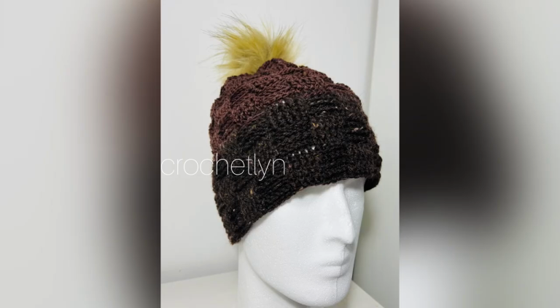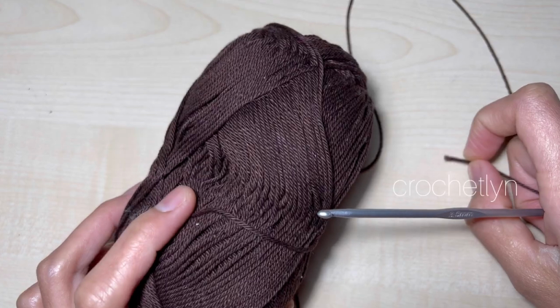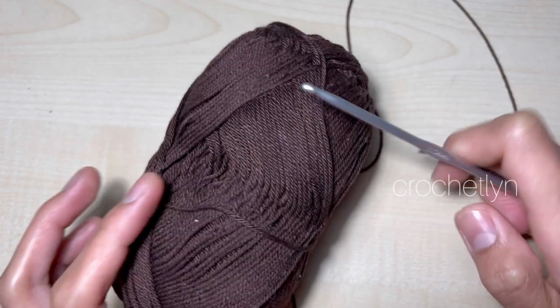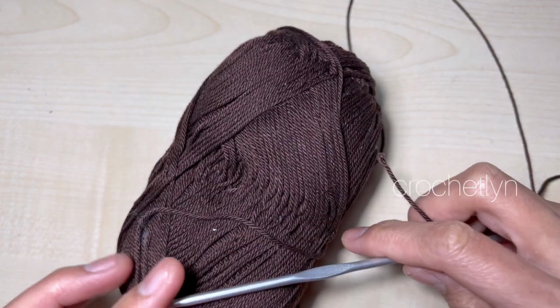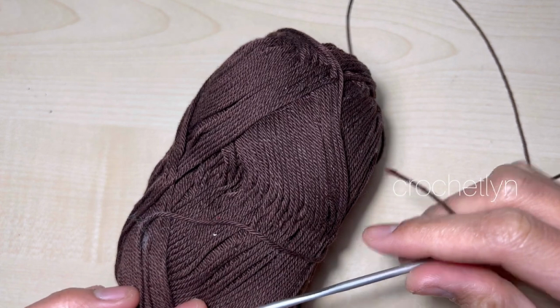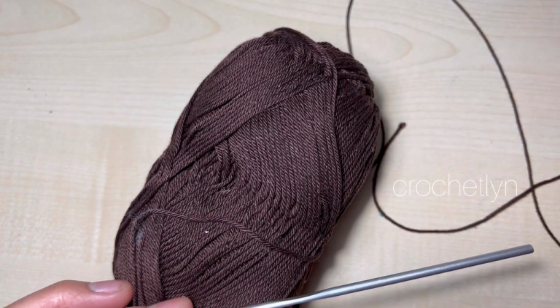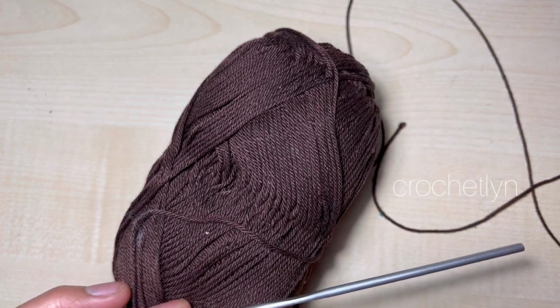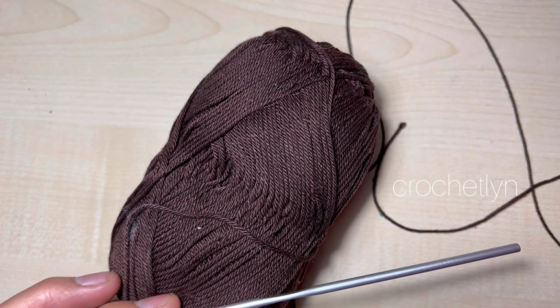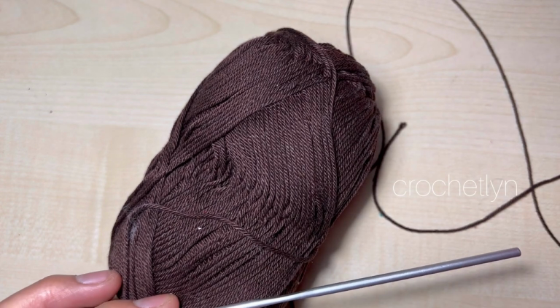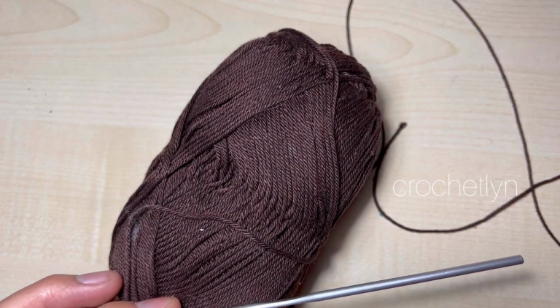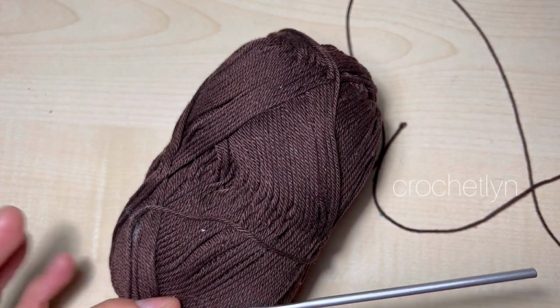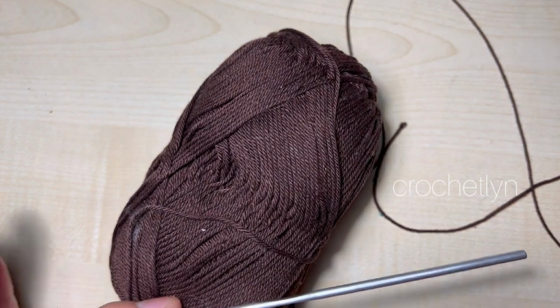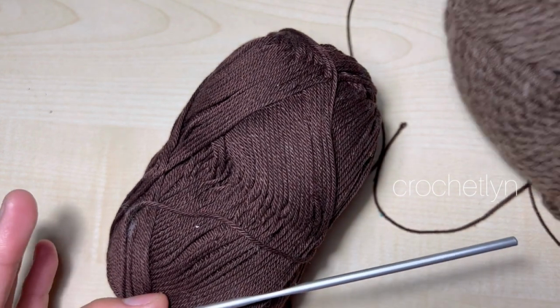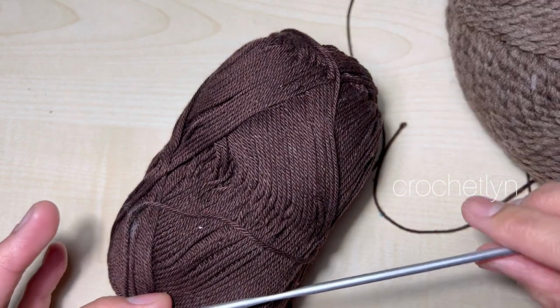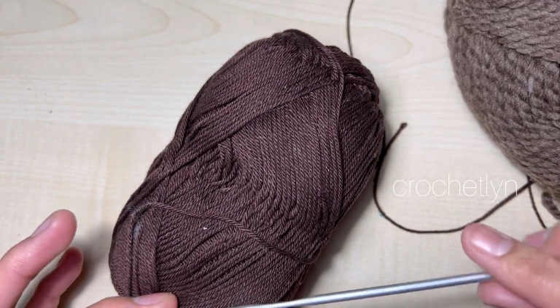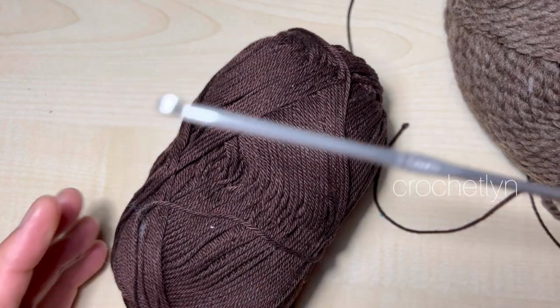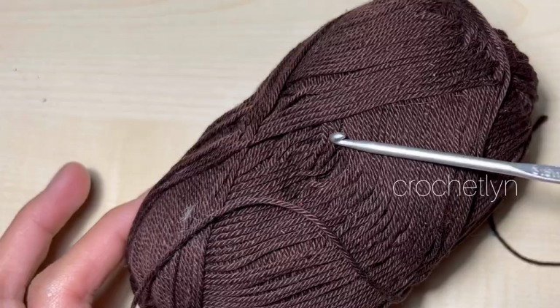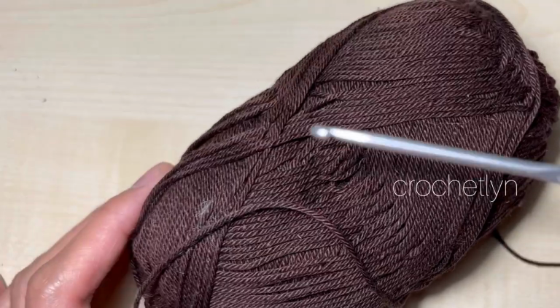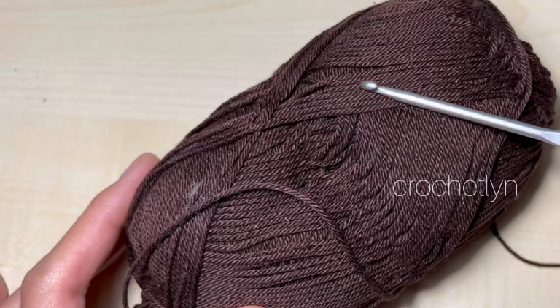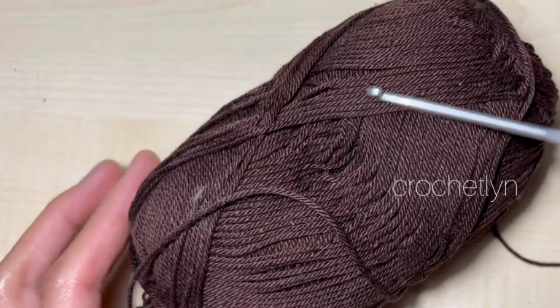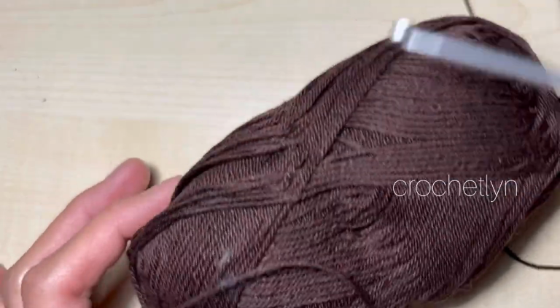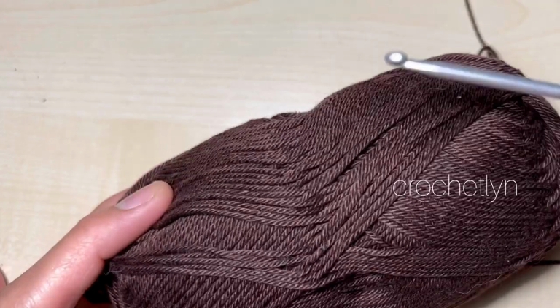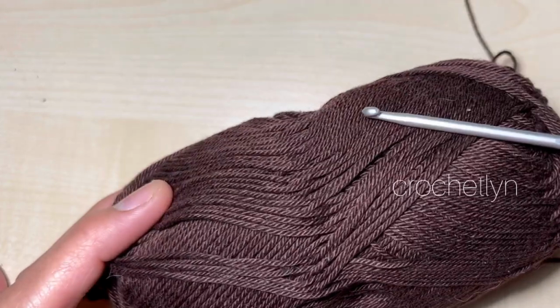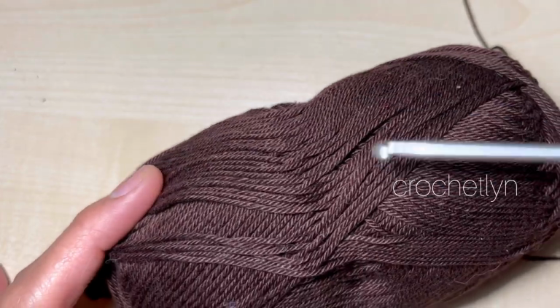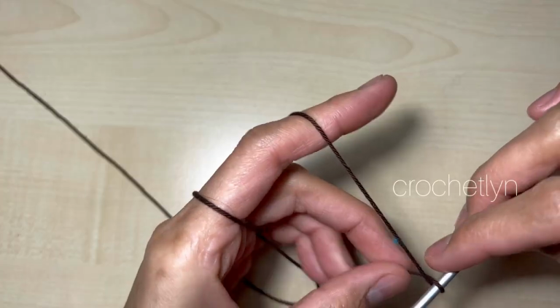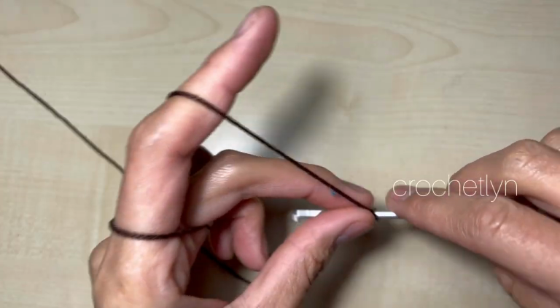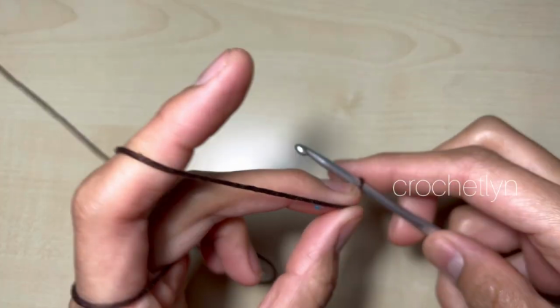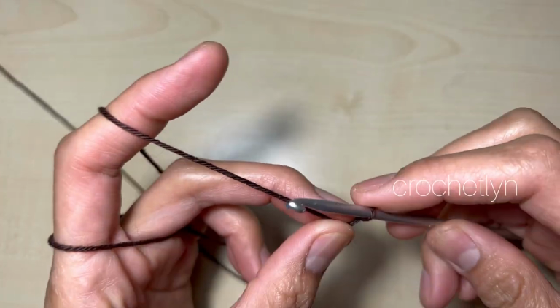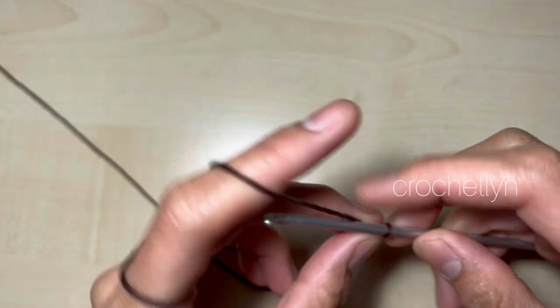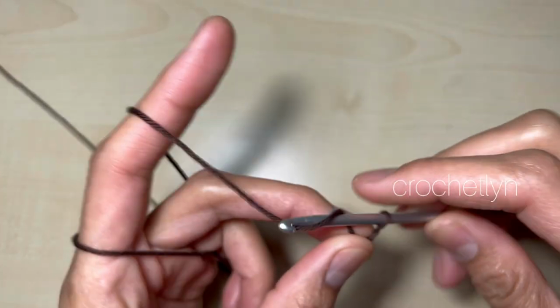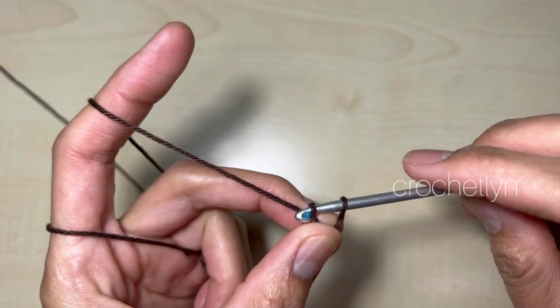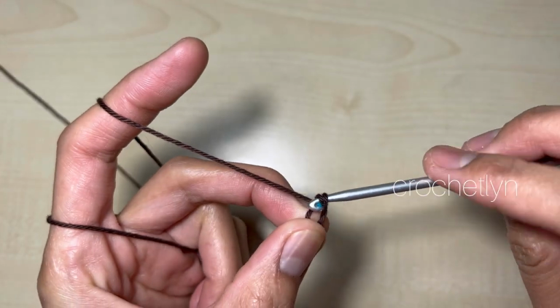Hi, welcome back to my channel. In this video I'm going to show you how to crochet a hat using a basket wave stitch. First, make a slip knot.